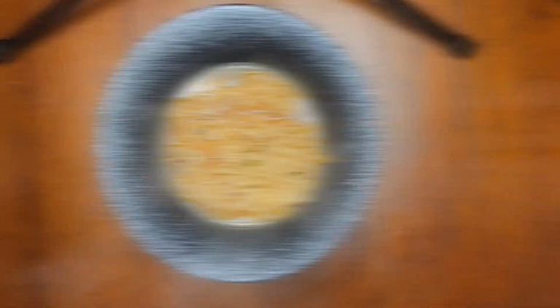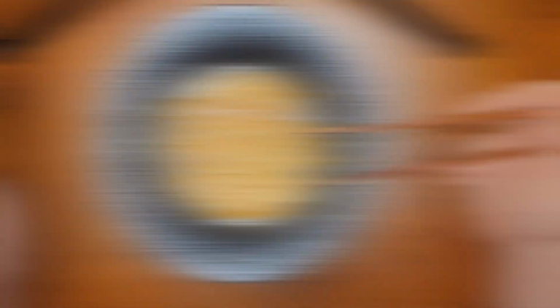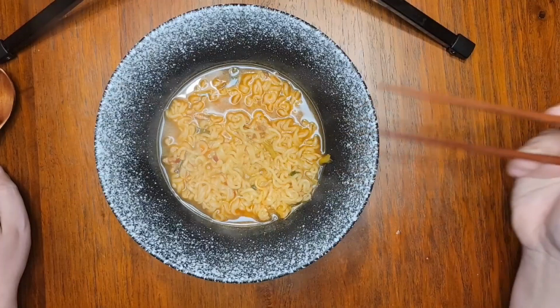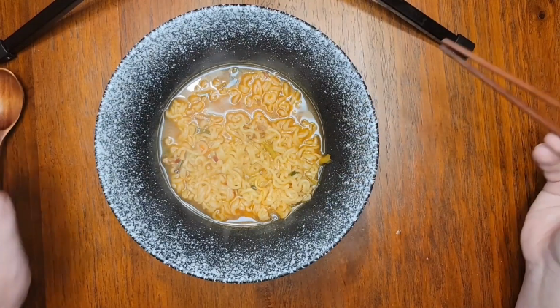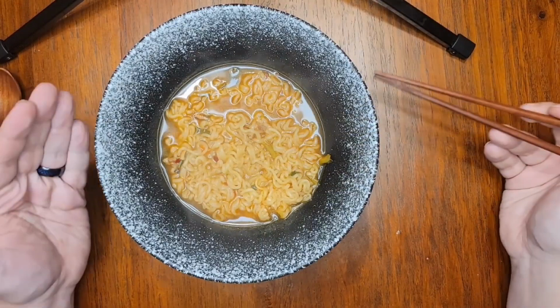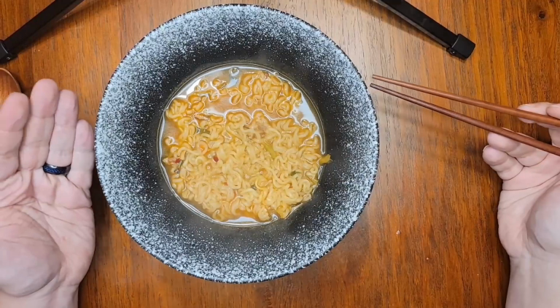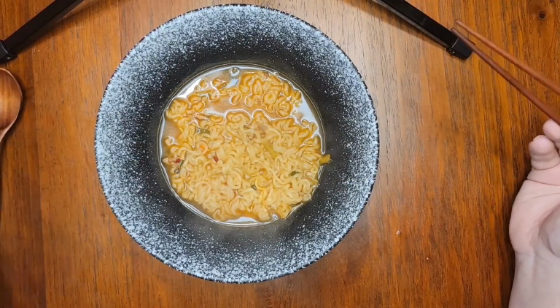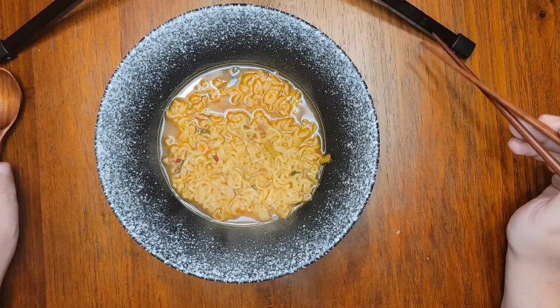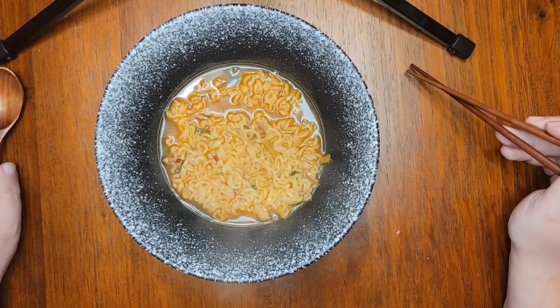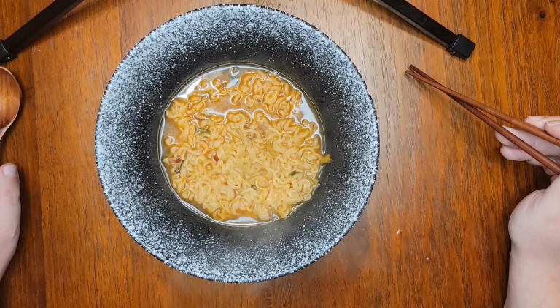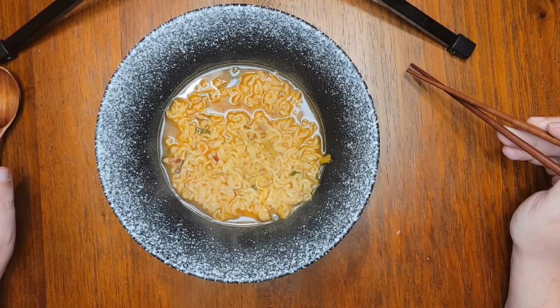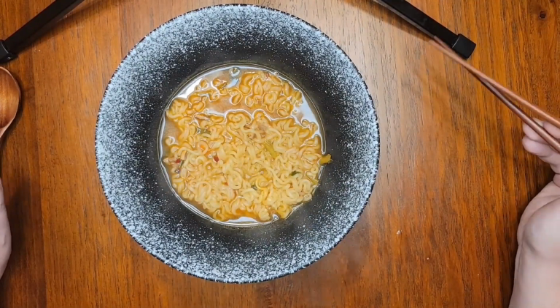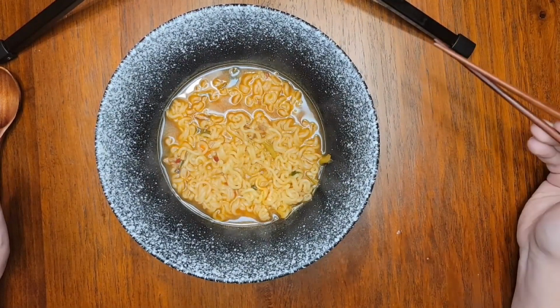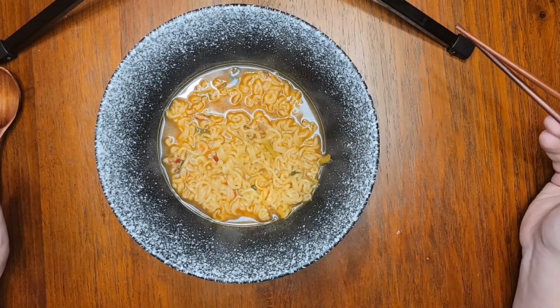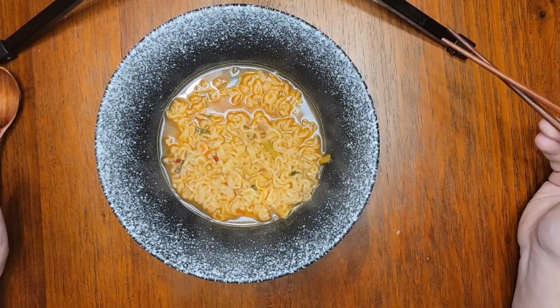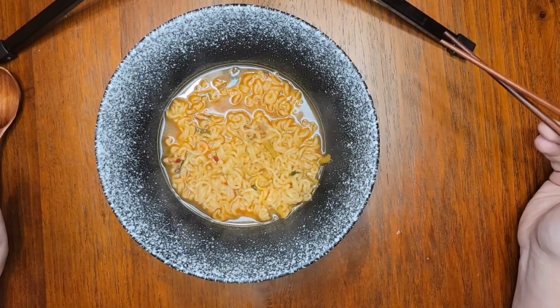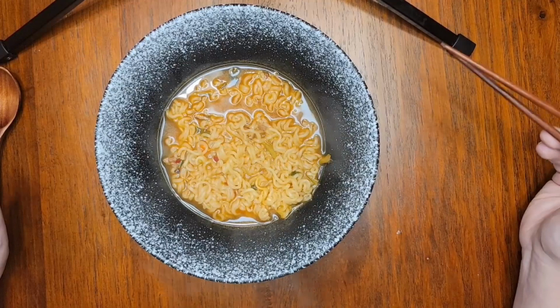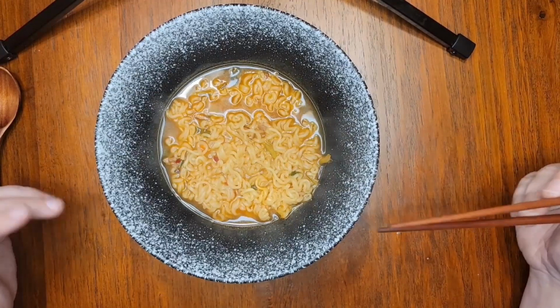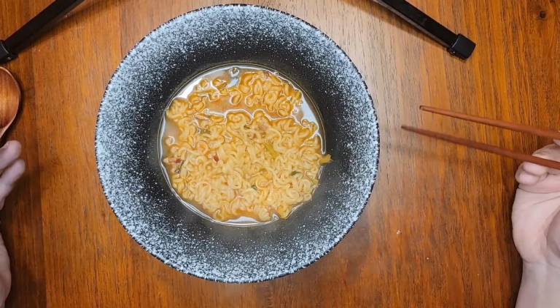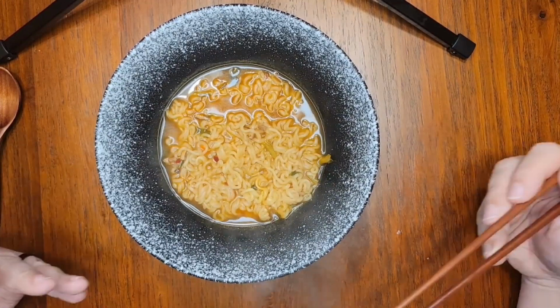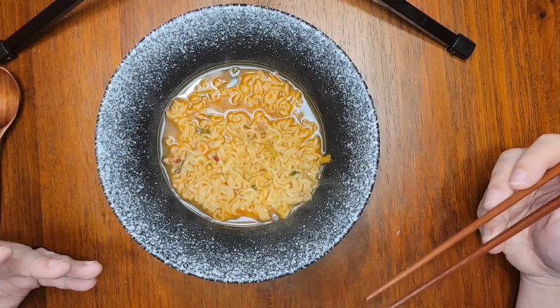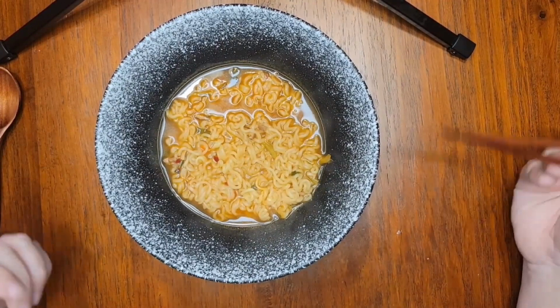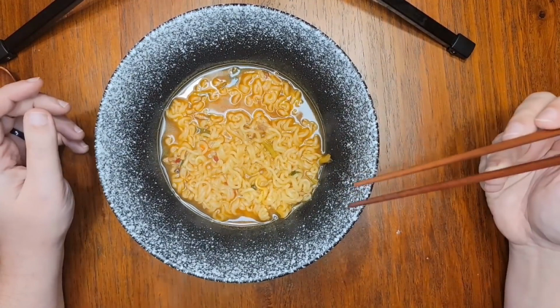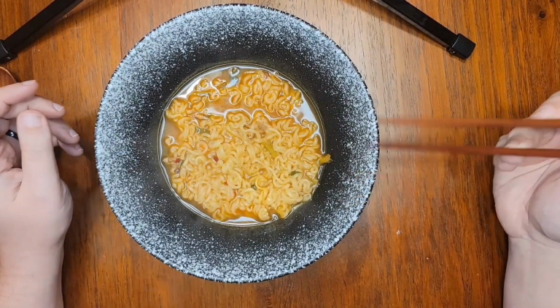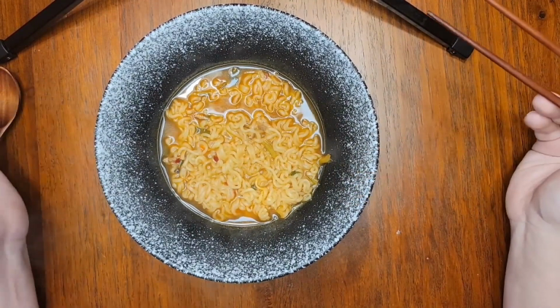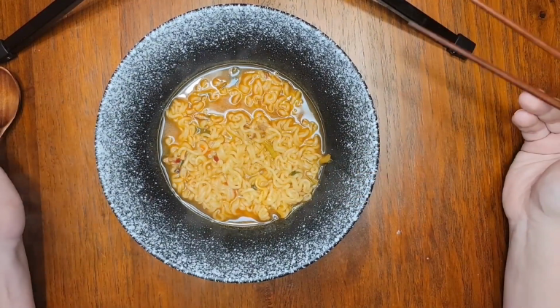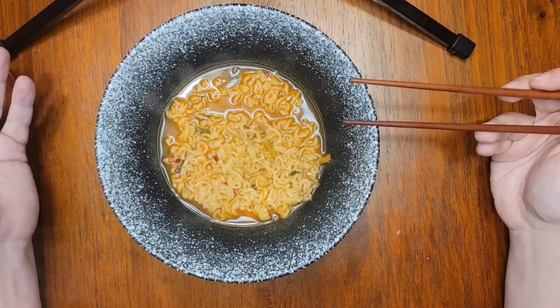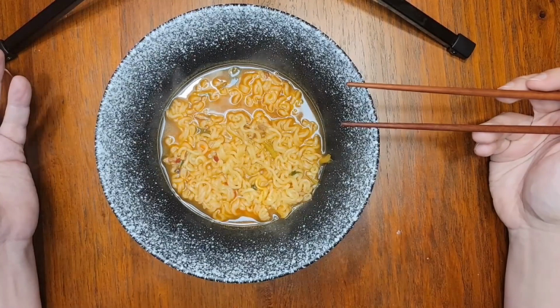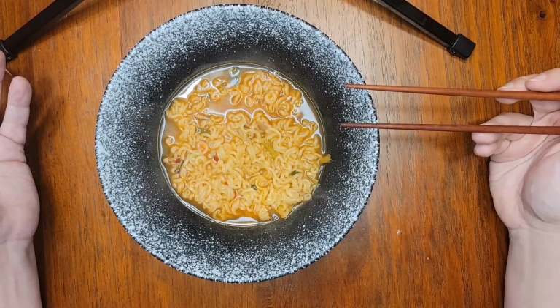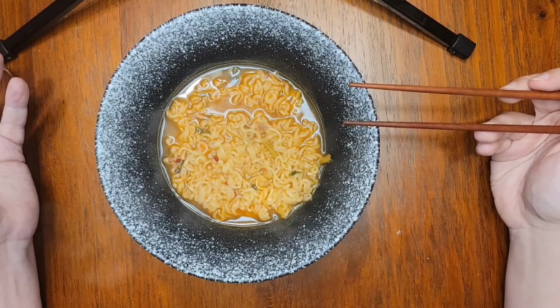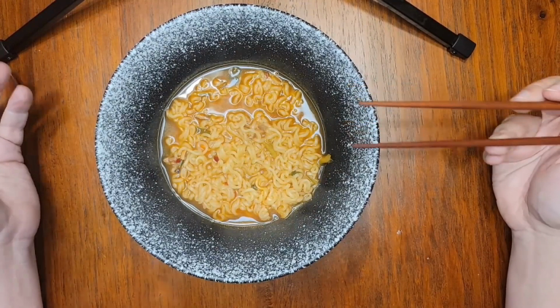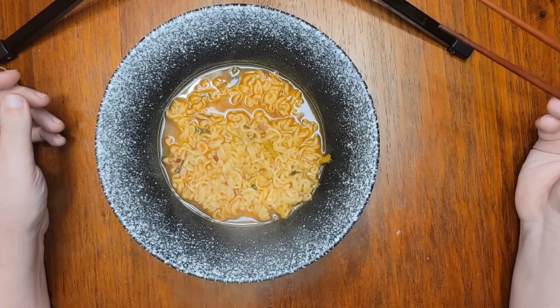And here we have the finished product, in a lovely stoneware bowl that my wife gave me for Christmas last year — the first documented step of her accepting this new instant noodle obsession of mine. The soup is comforting and aromatic, smelling vaguely of beef broth and red chili.